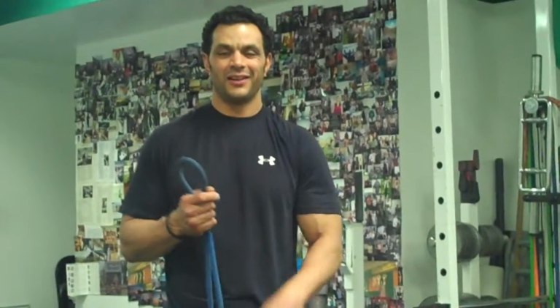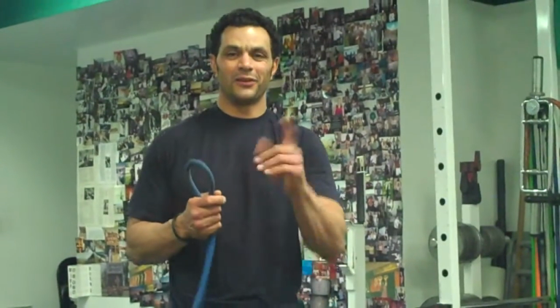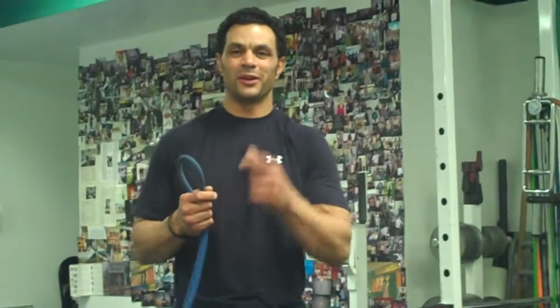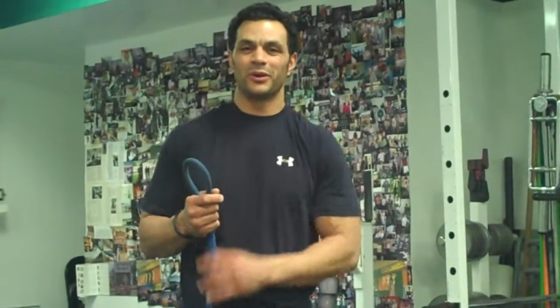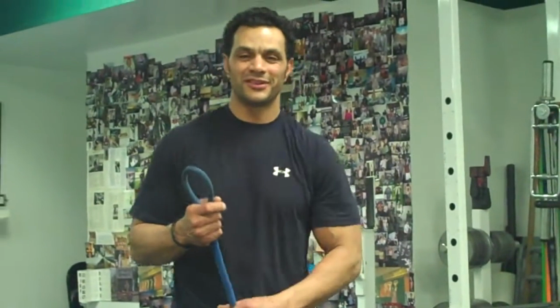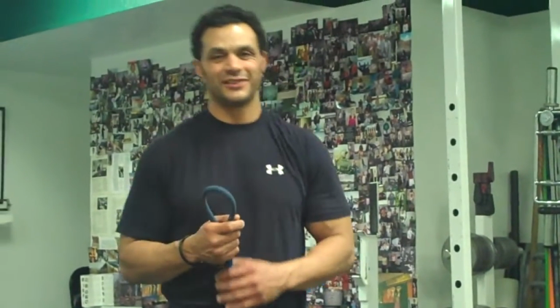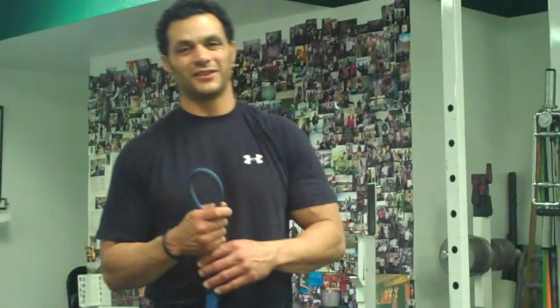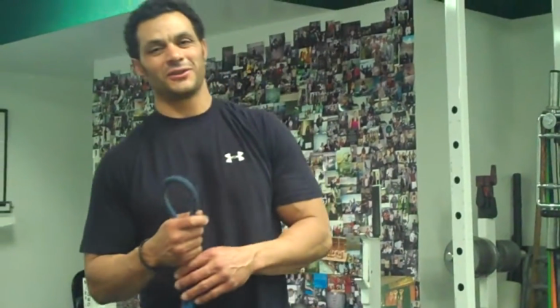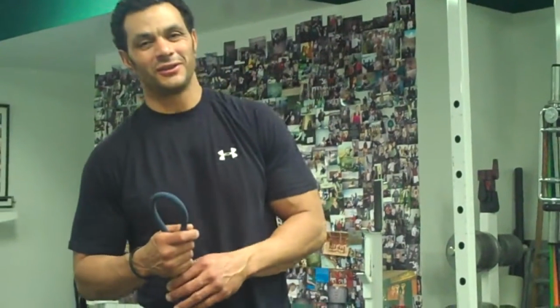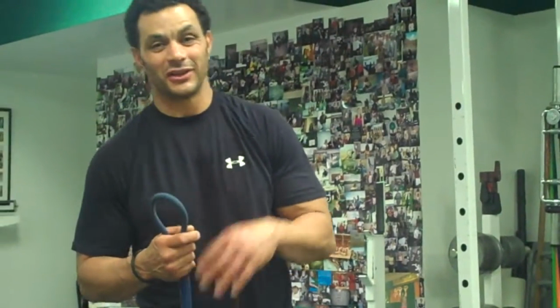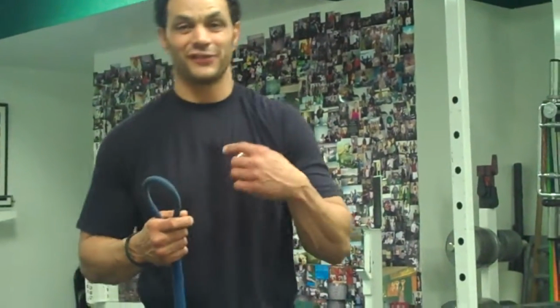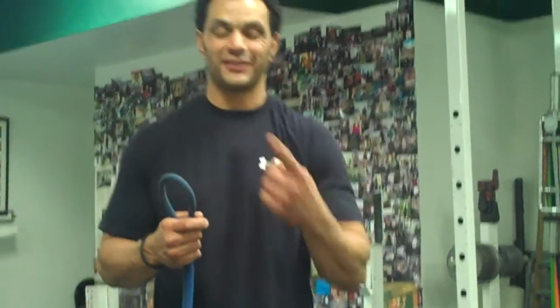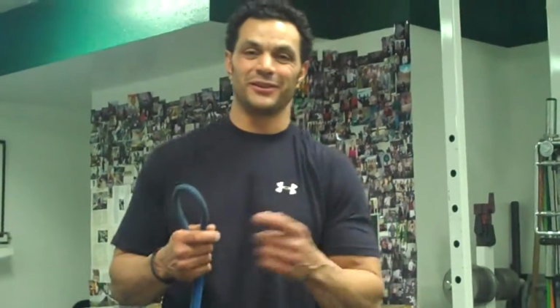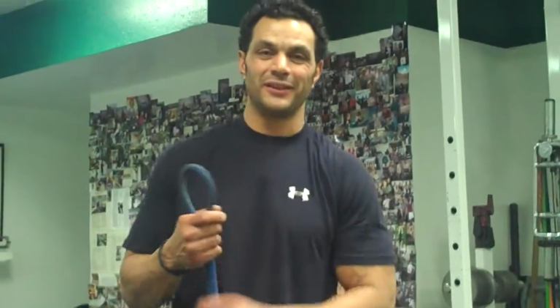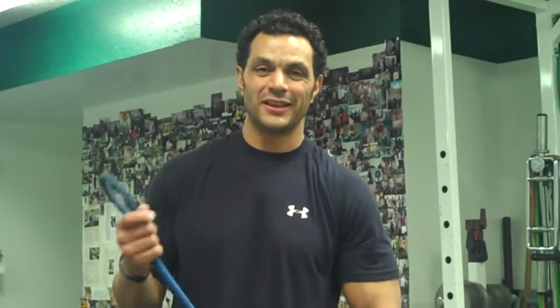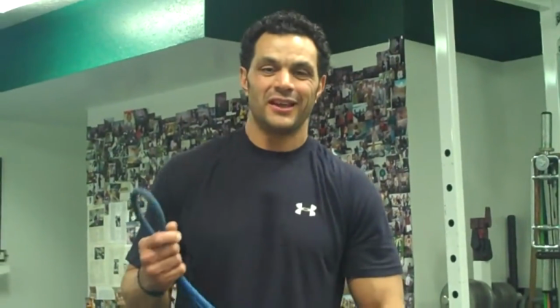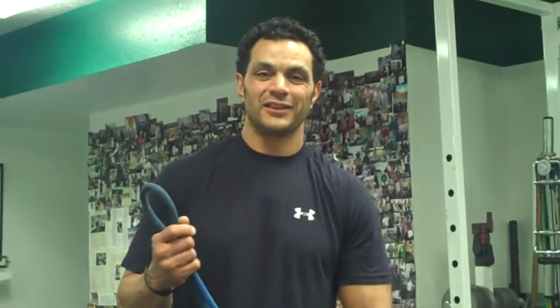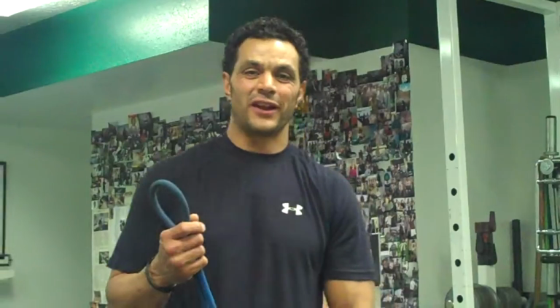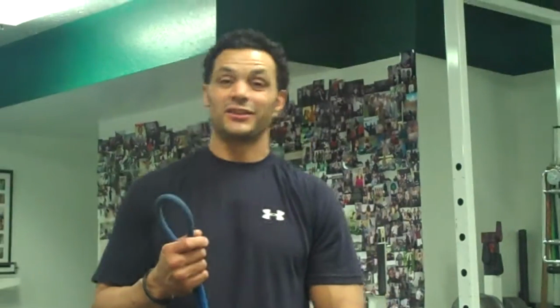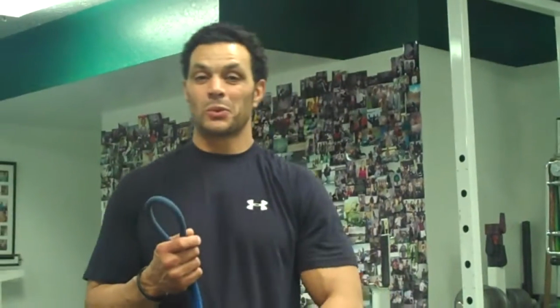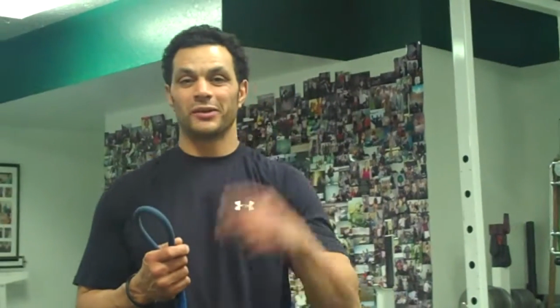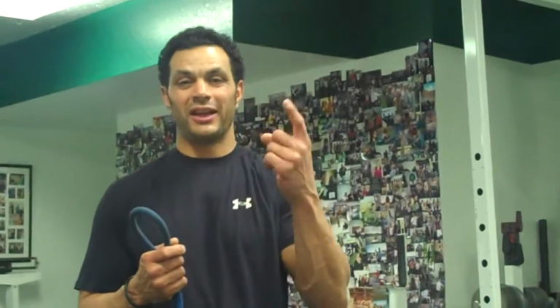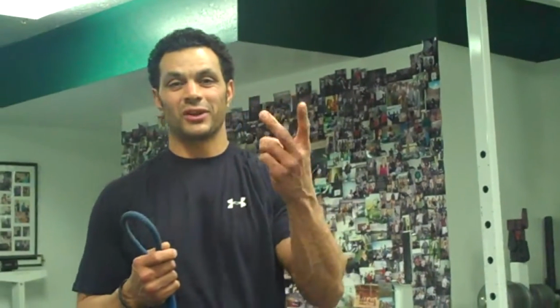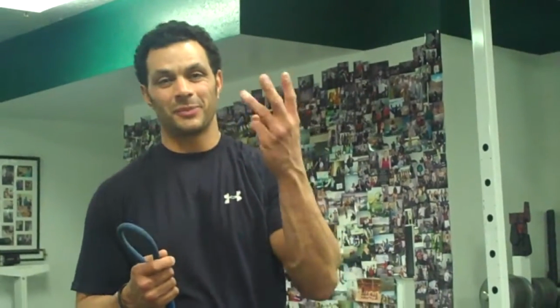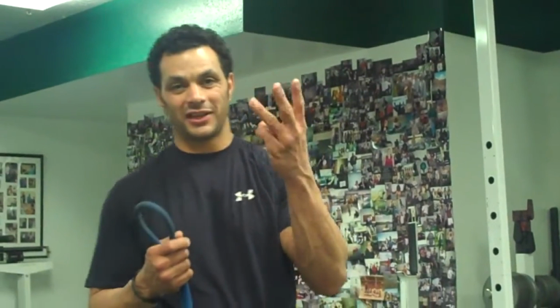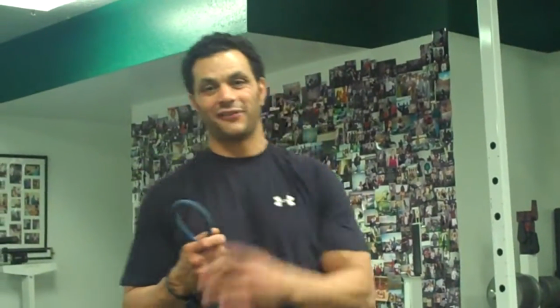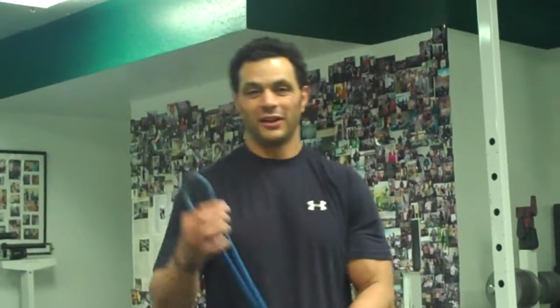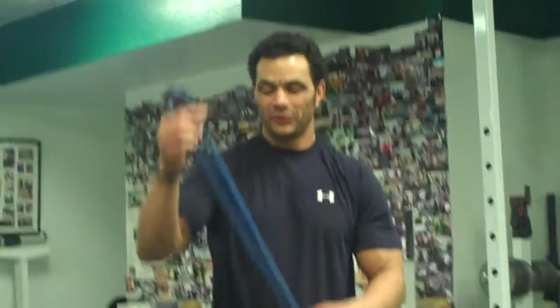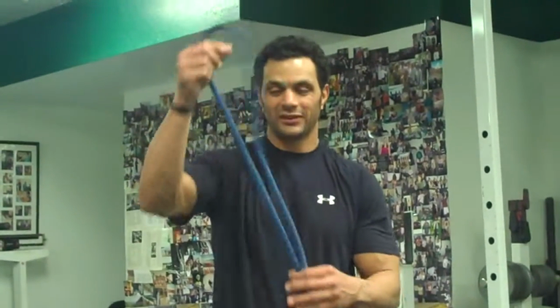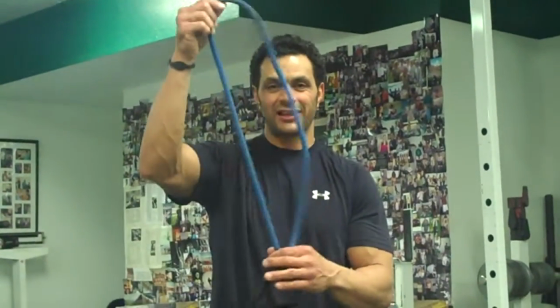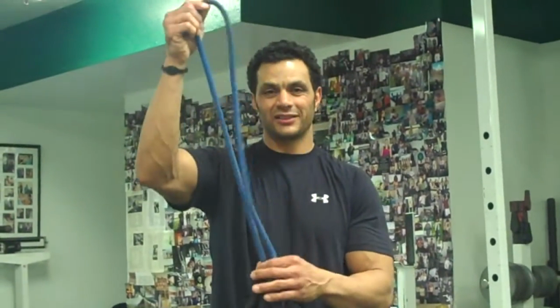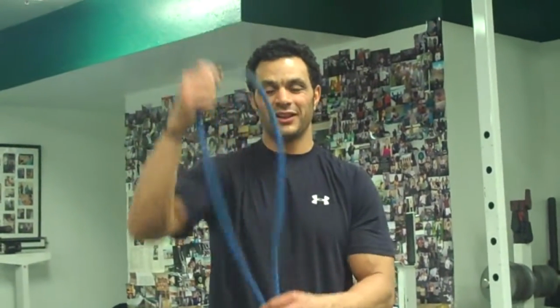Hello, everyone. Welcome to Sydney's Fitness Studio. I'm Dr. Fit, Sydney Reeves. Today is Friday, so we're working back, tricep, and calf using elastic today.